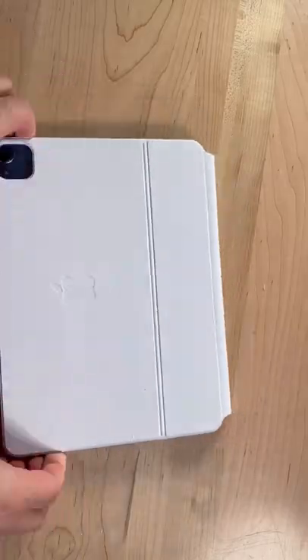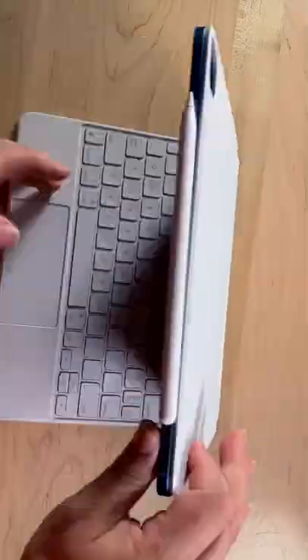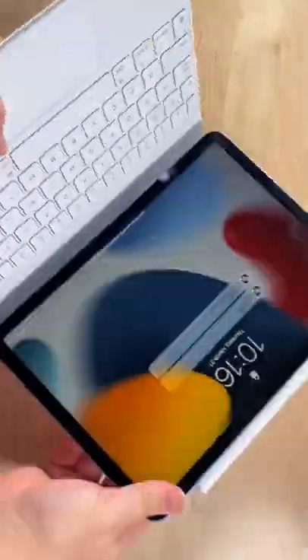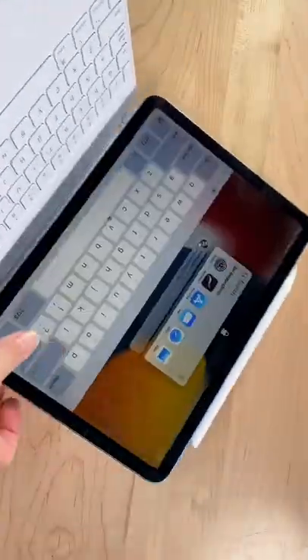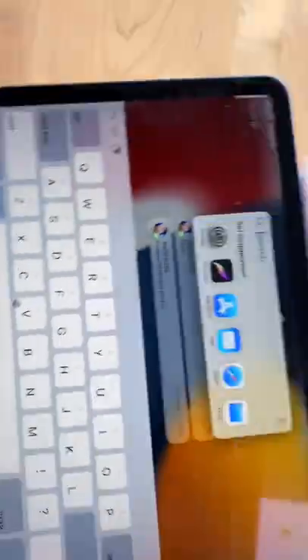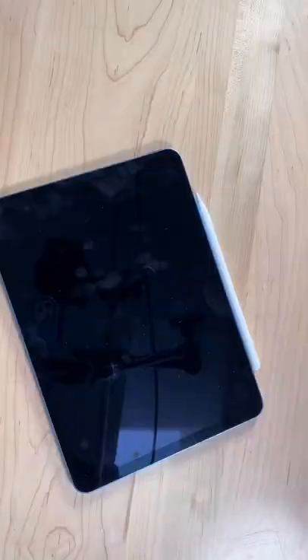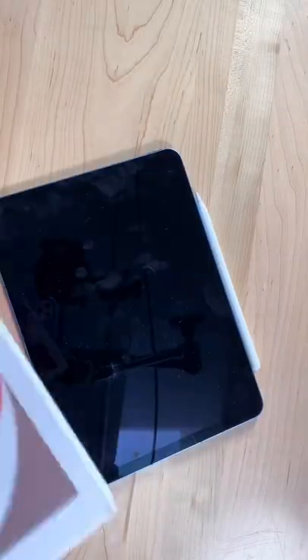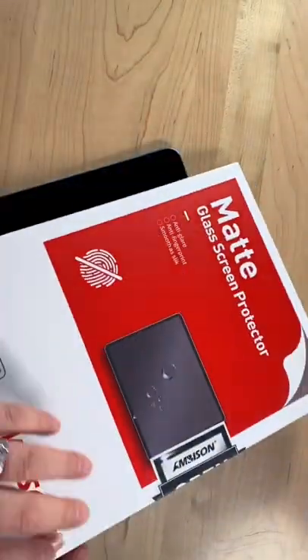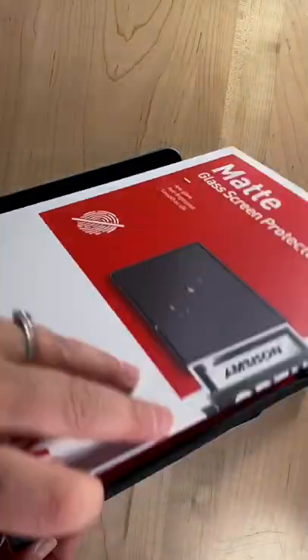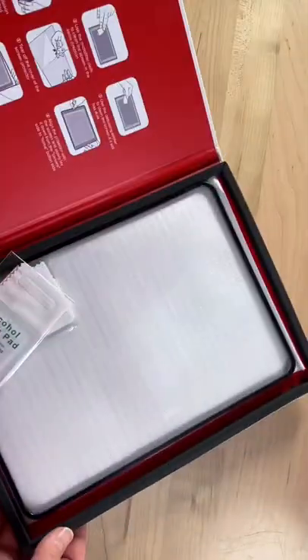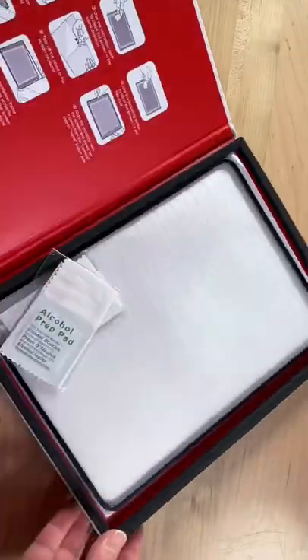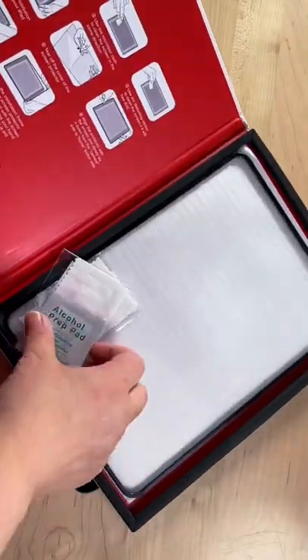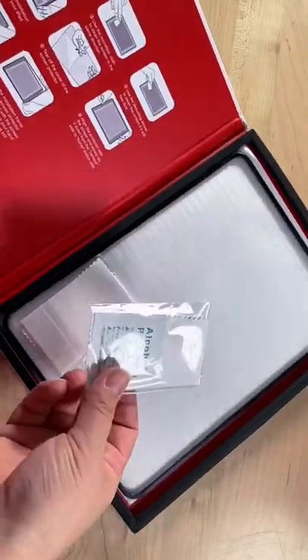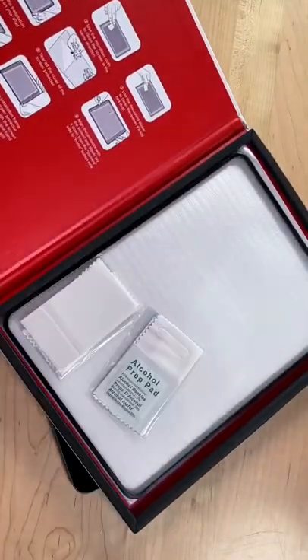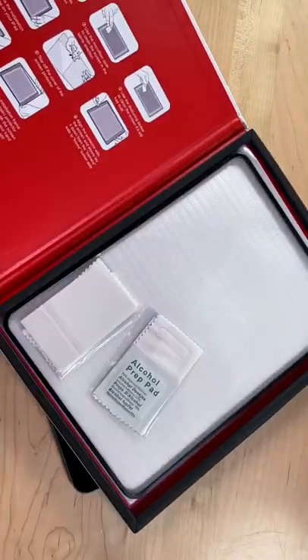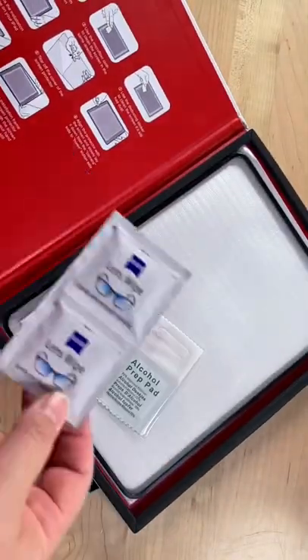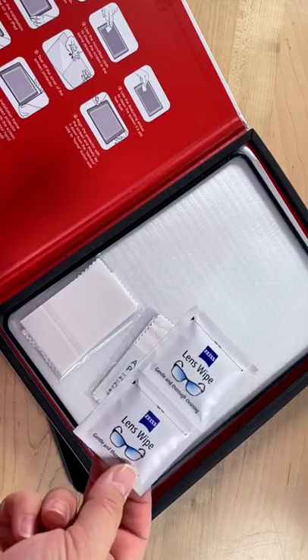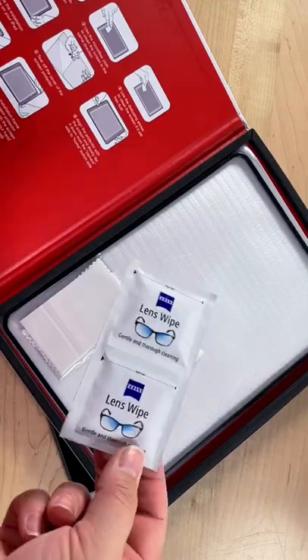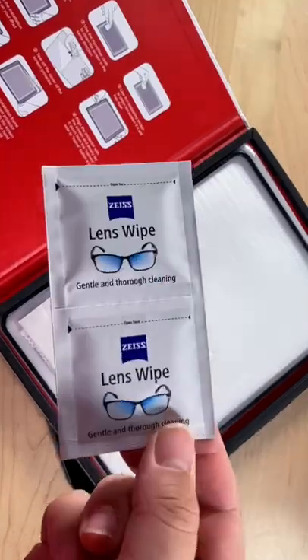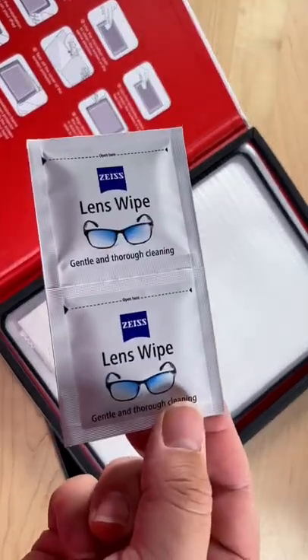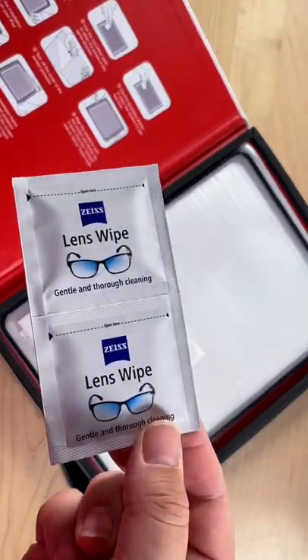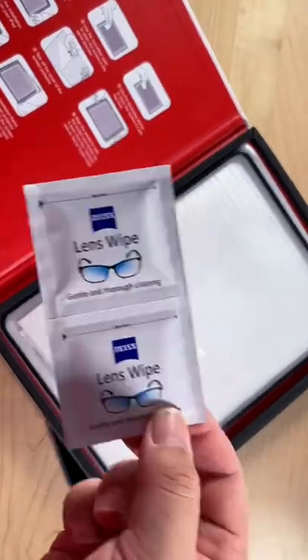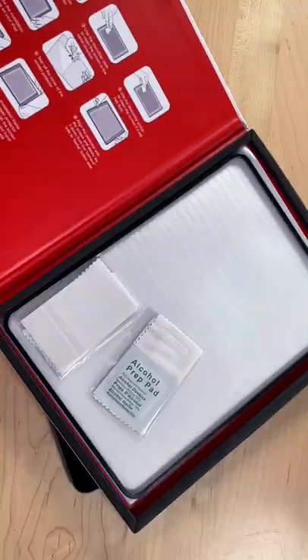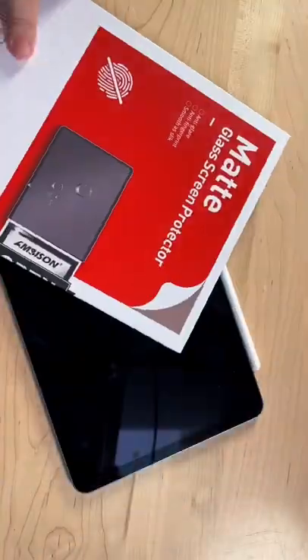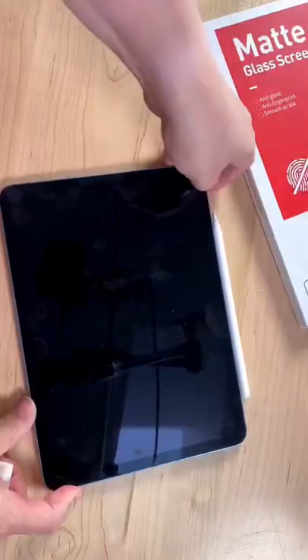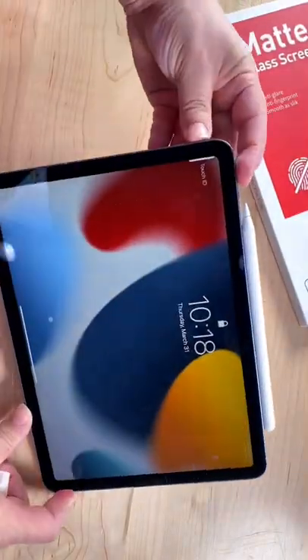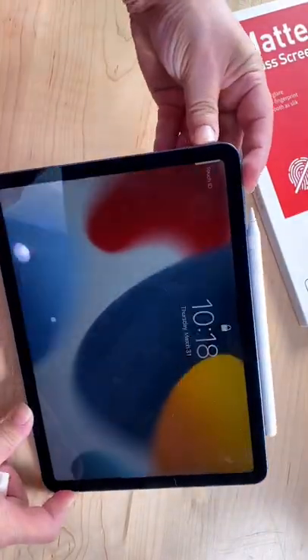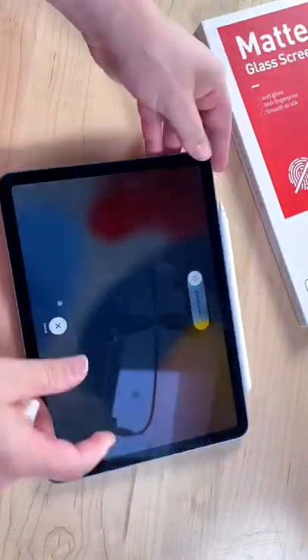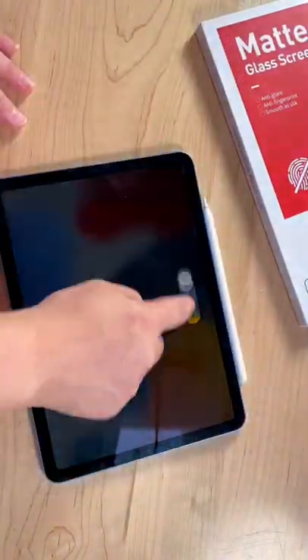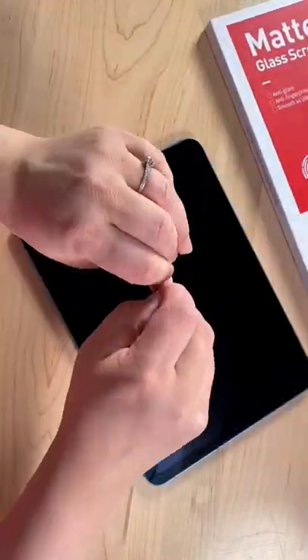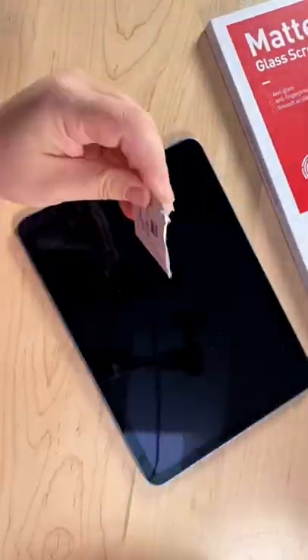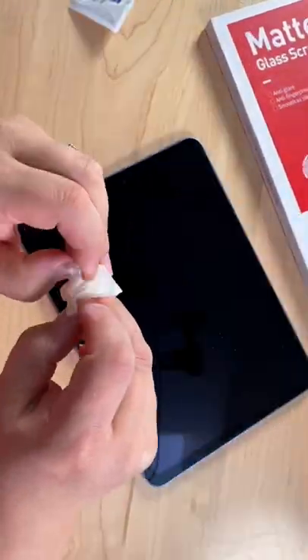First I'm going to take it out of its case and clean it up. I usually skip the wipes that come in the box and use these Zeiss alcohol-based lens wipes that I've been using for years. Turning off your iPad makes this step a lot easier.